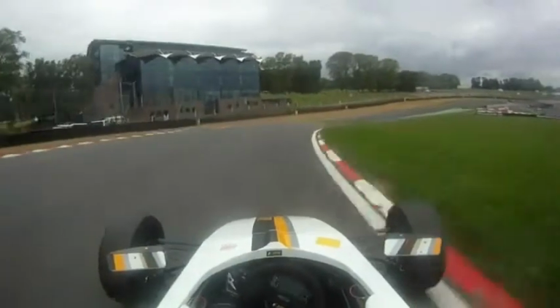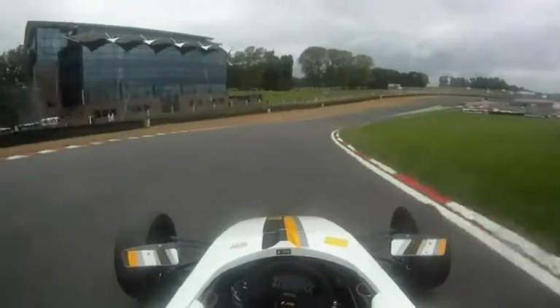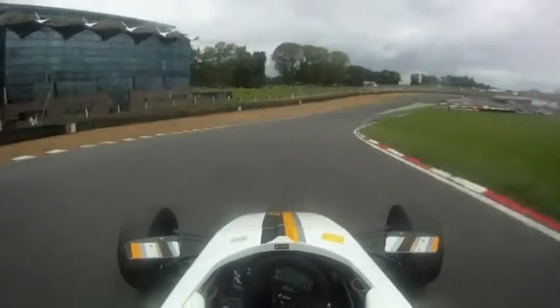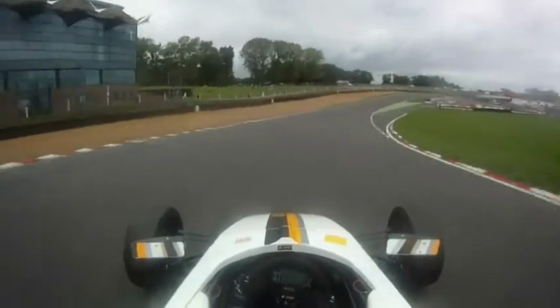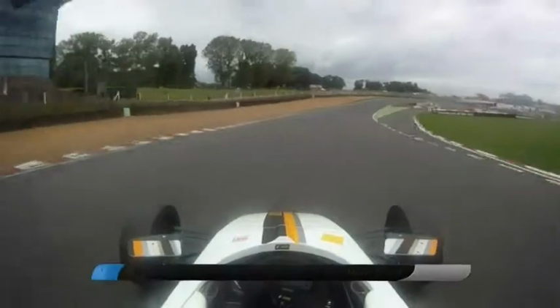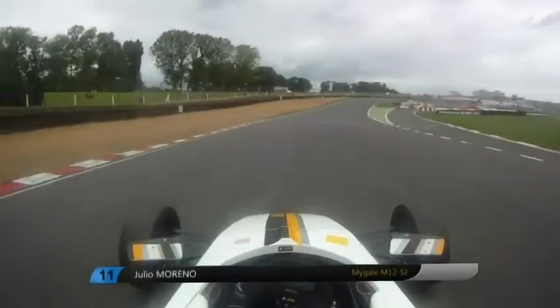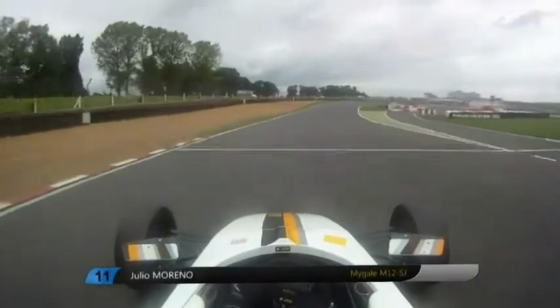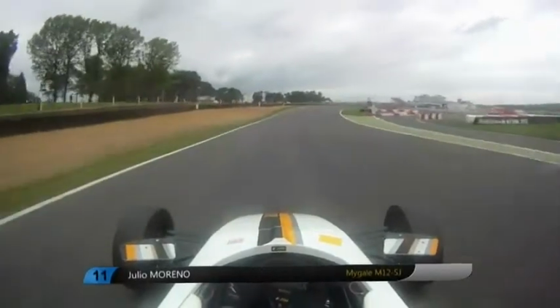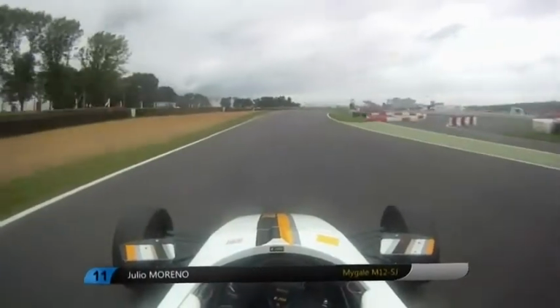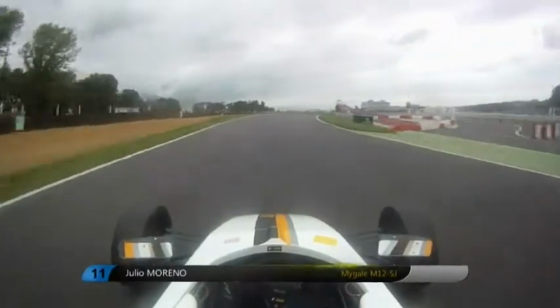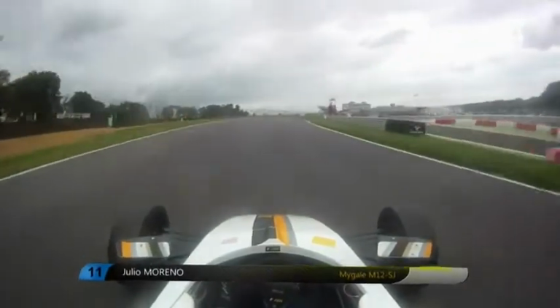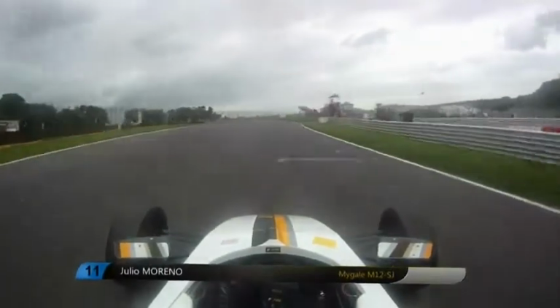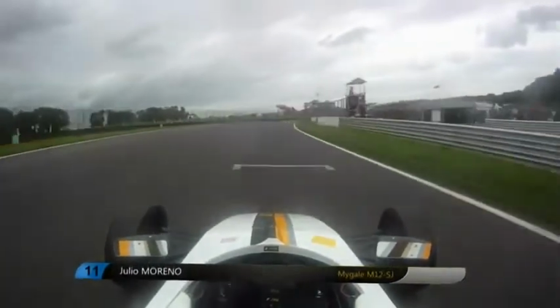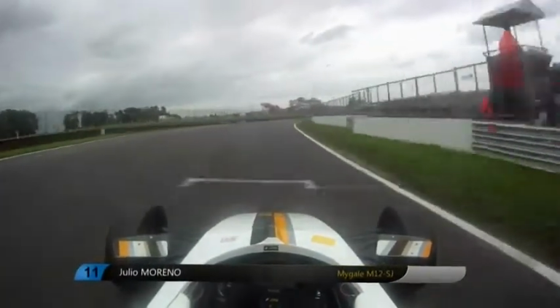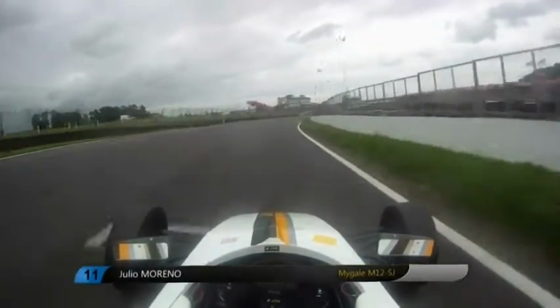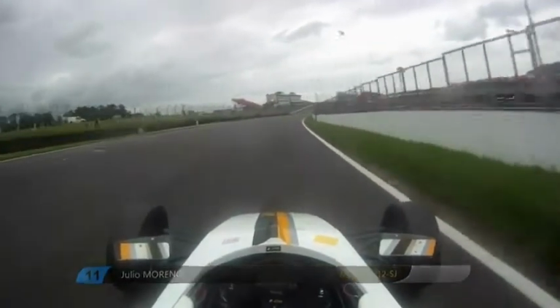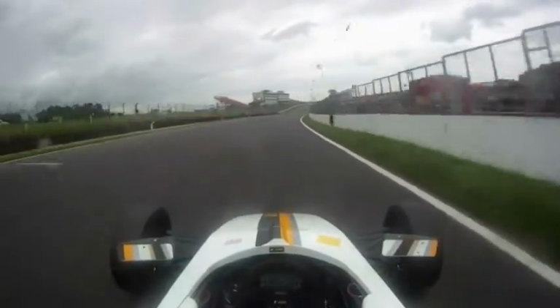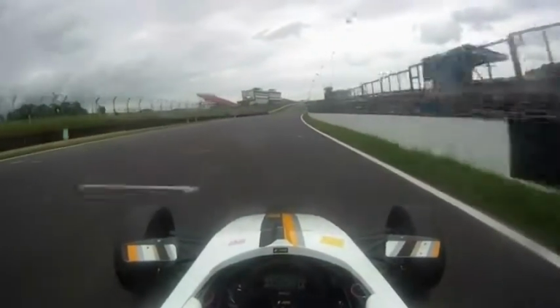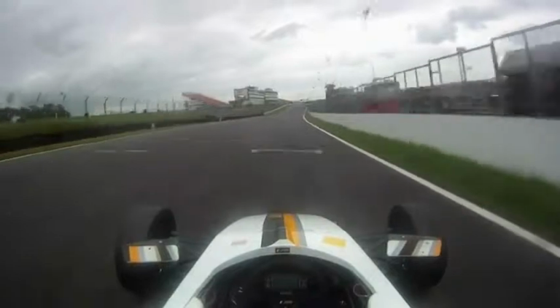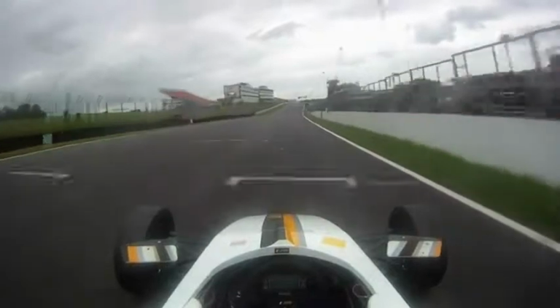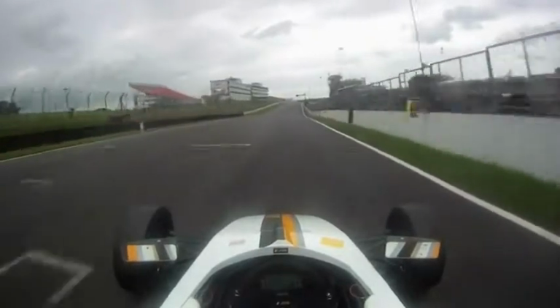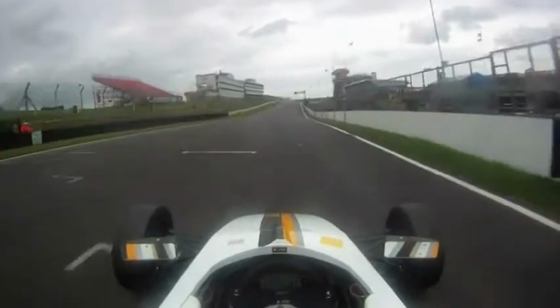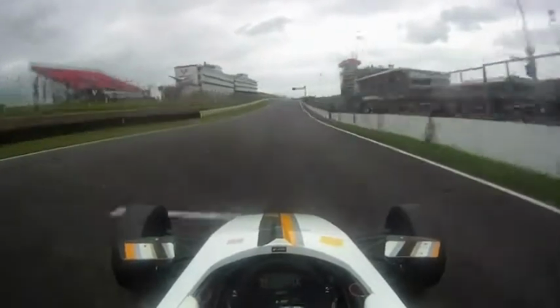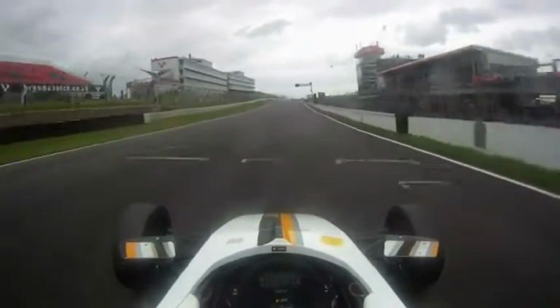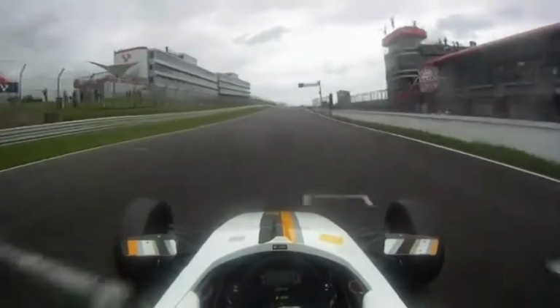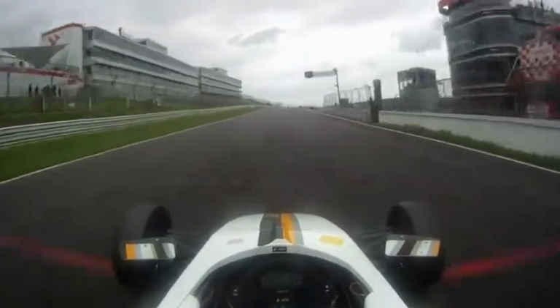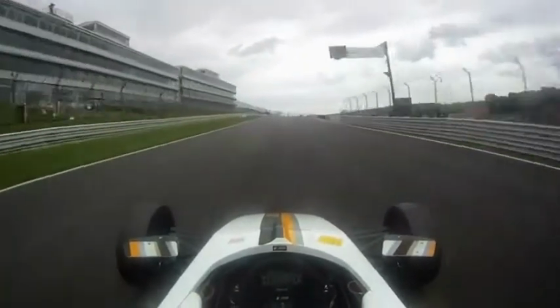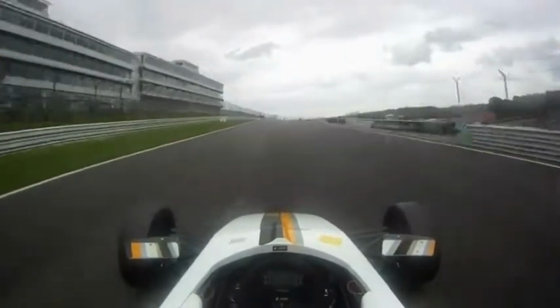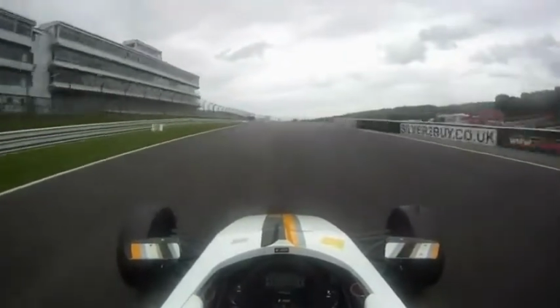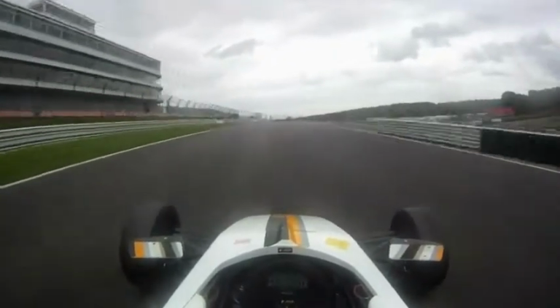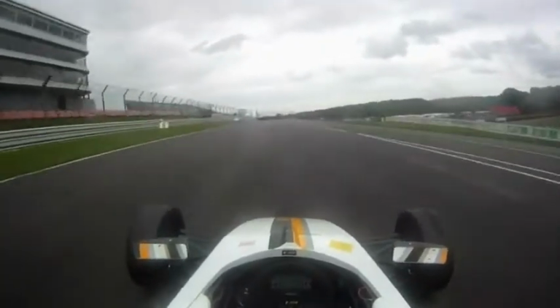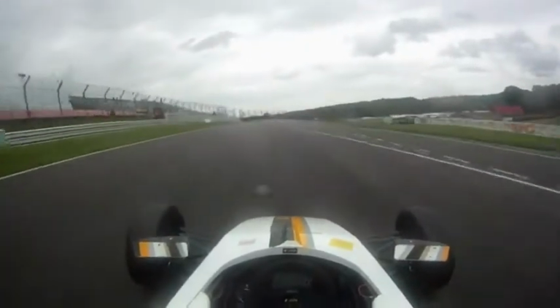Here we're heading into the straight of Brands Hatch GP. You go in 6th gear through the start-finish line, heading uphill into Paddock.